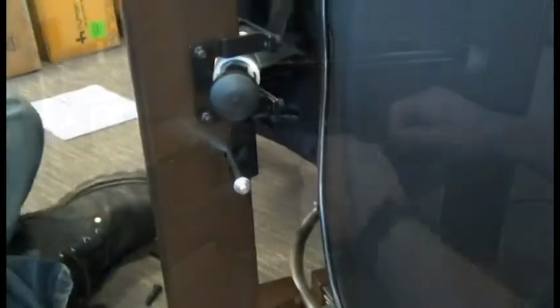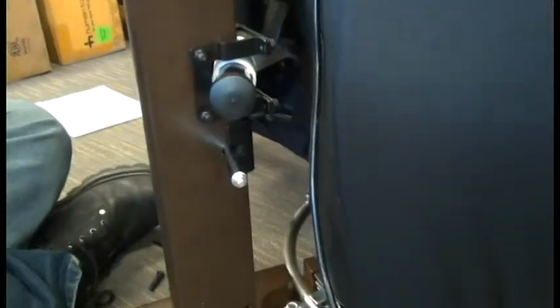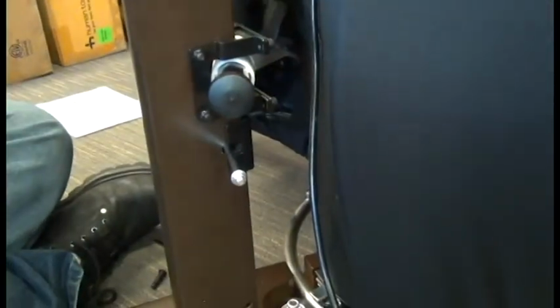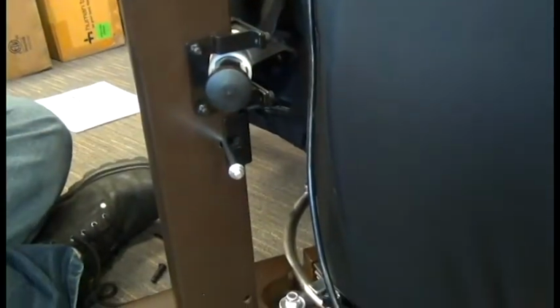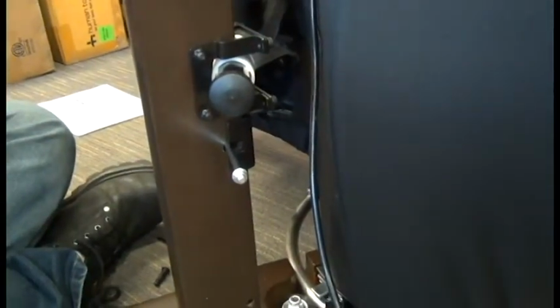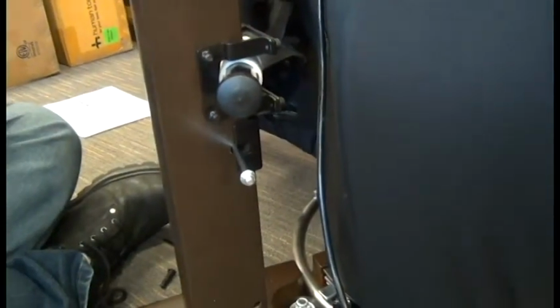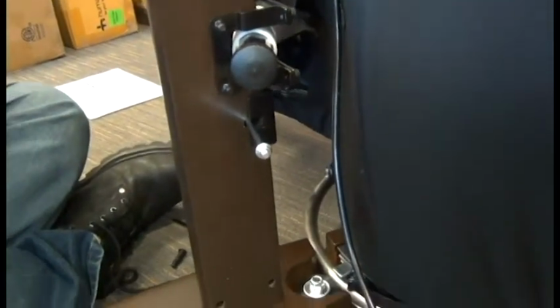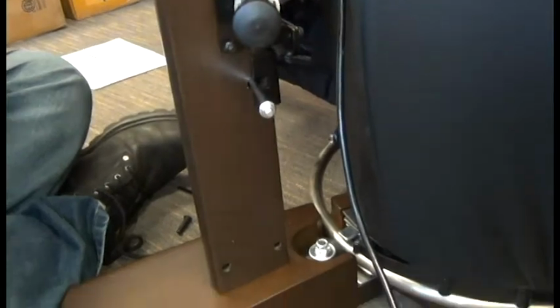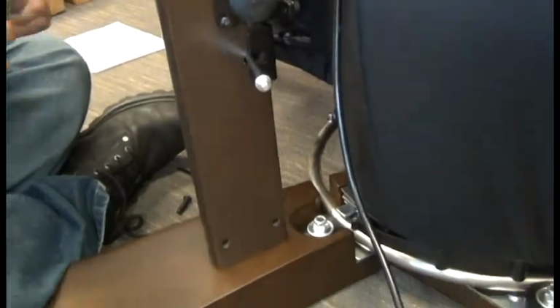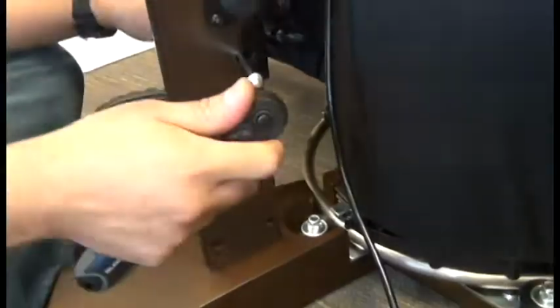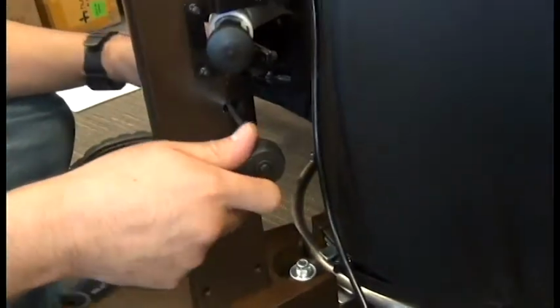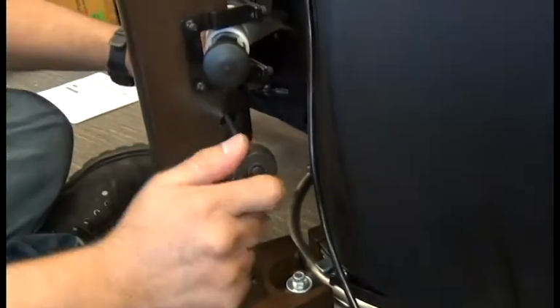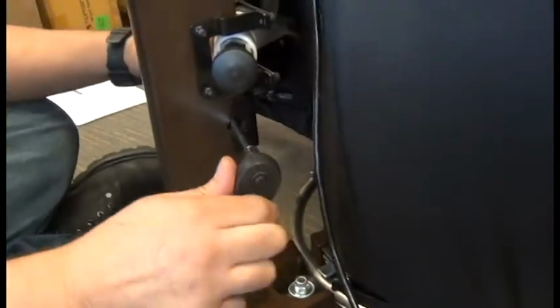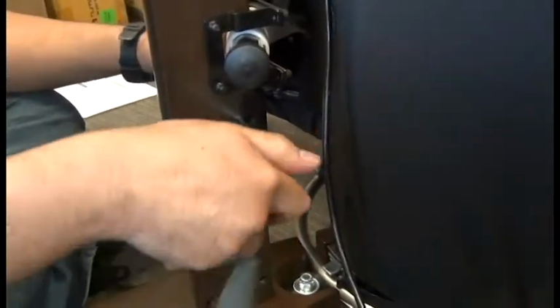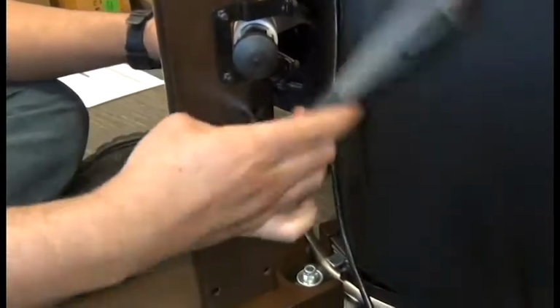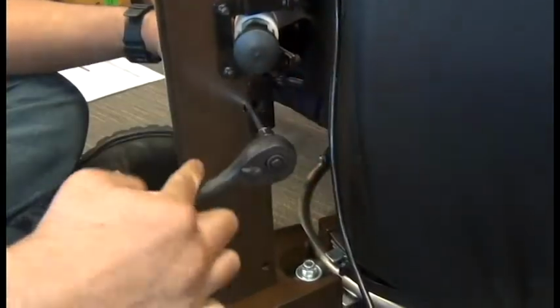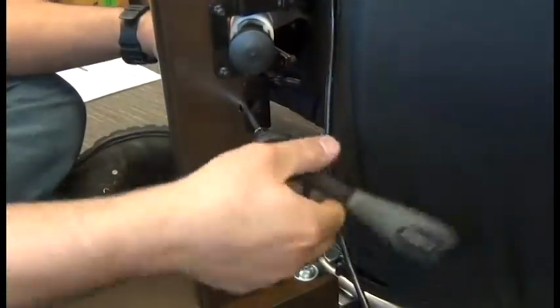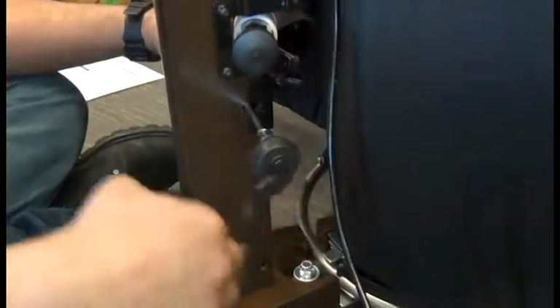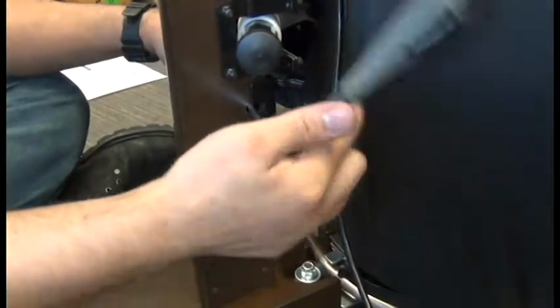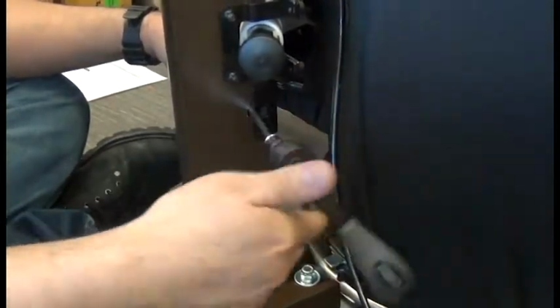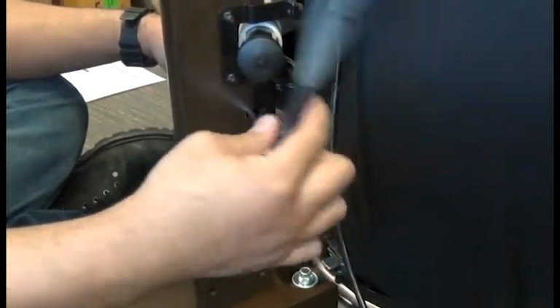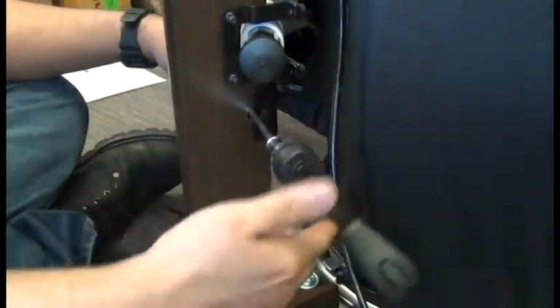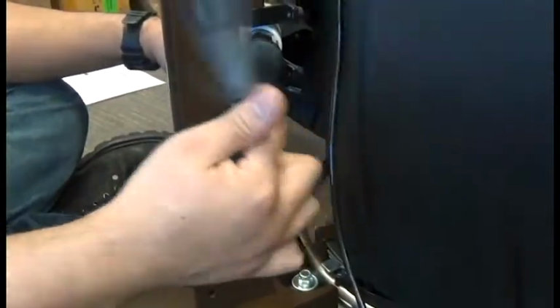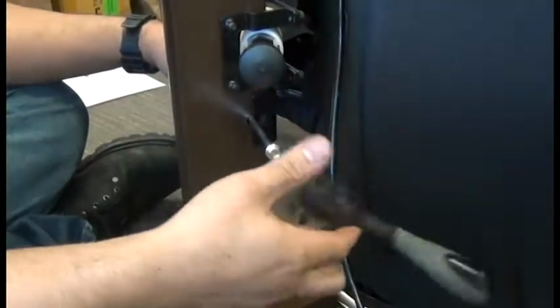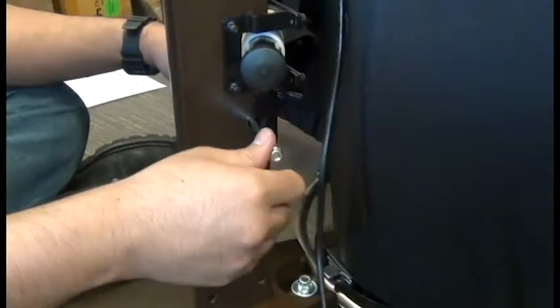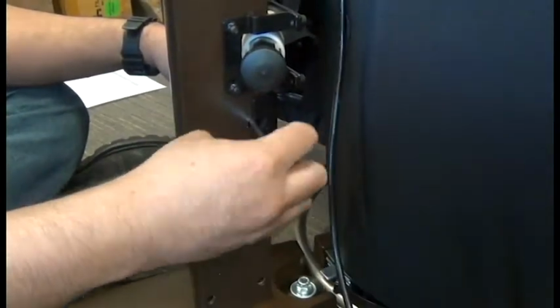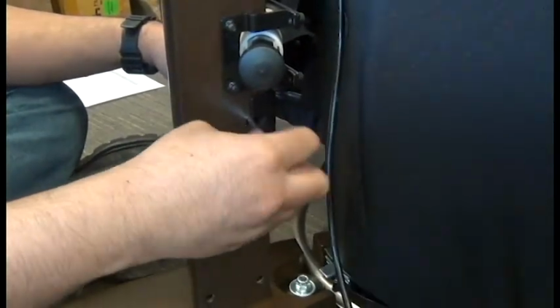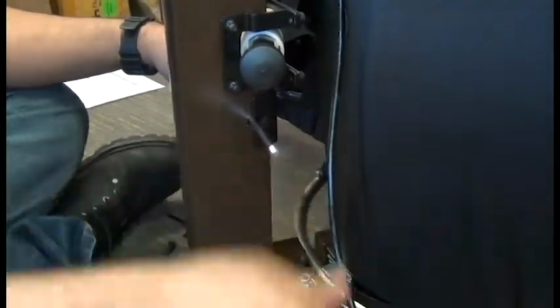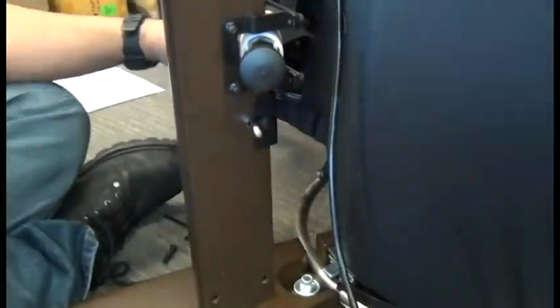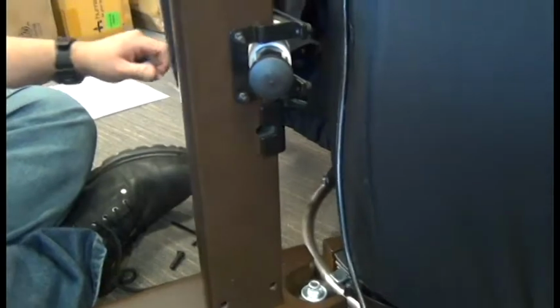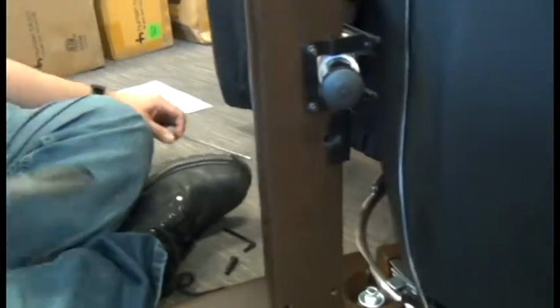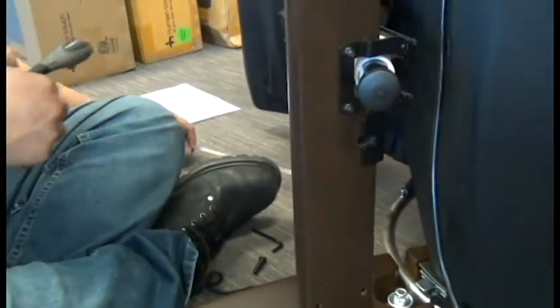Once that forward screw is removed, we need to remove the nut from the other end of the footrest rod, and we can remove the rod from the chair.